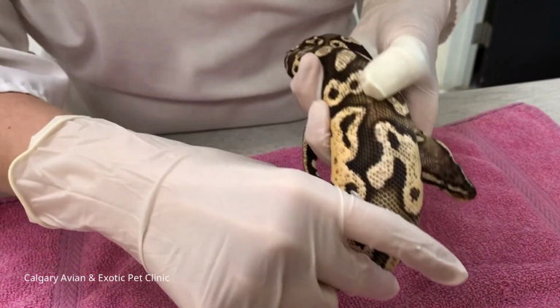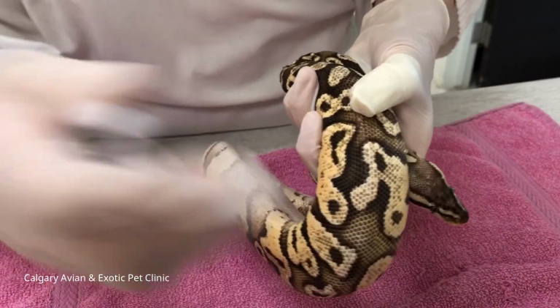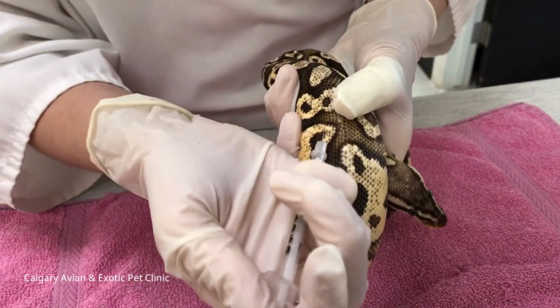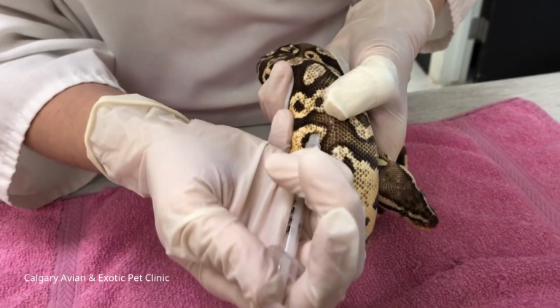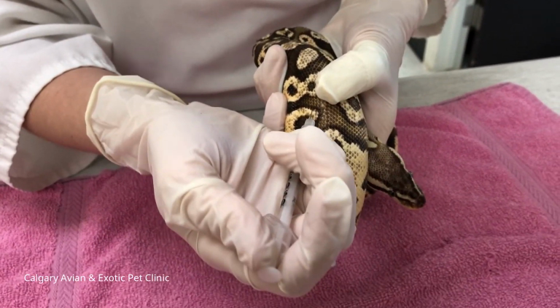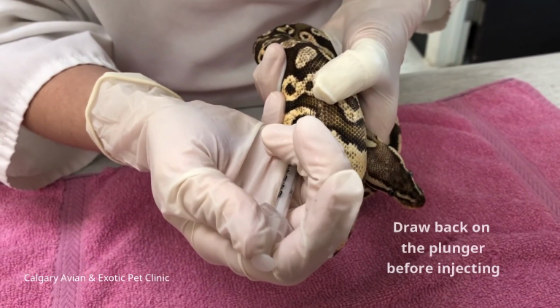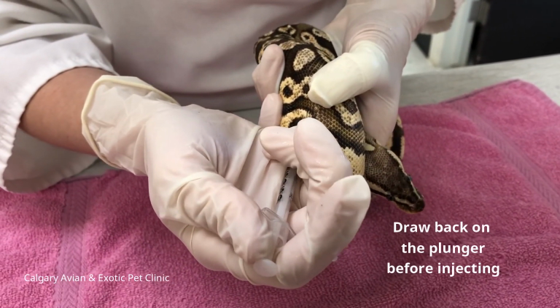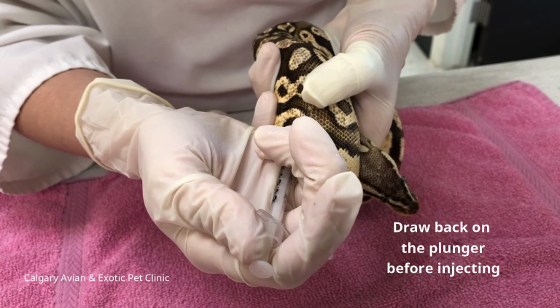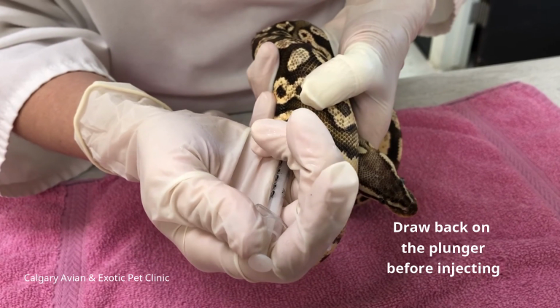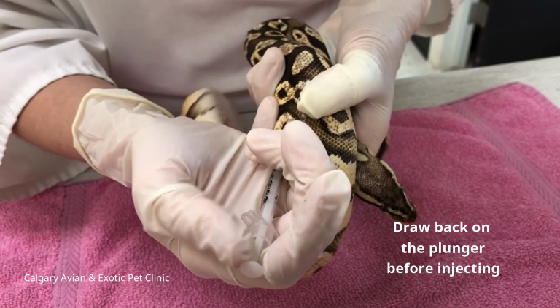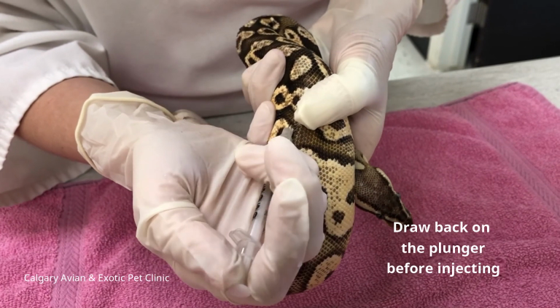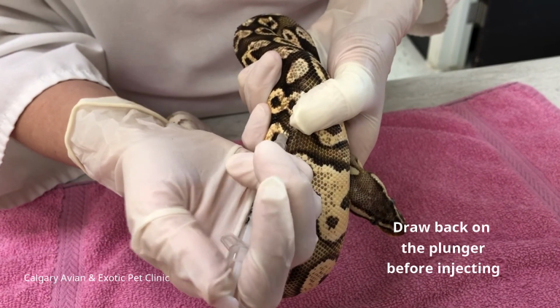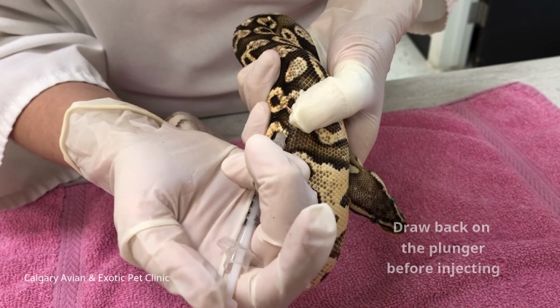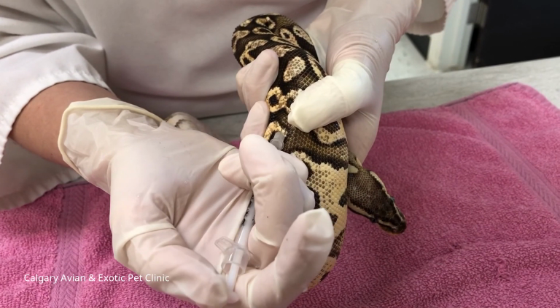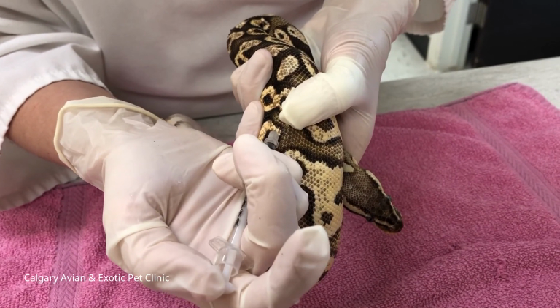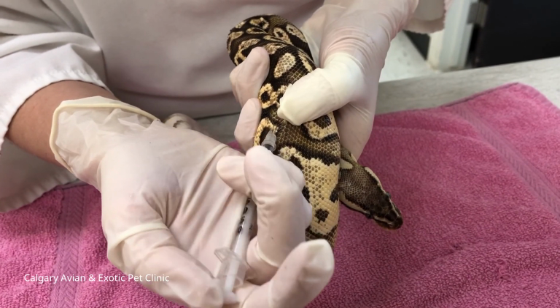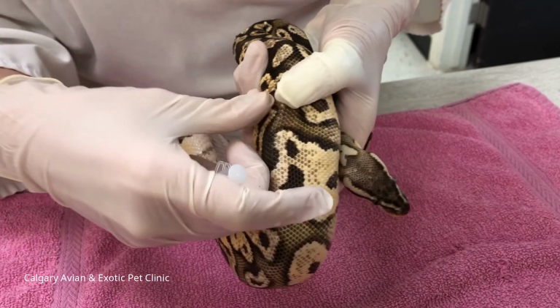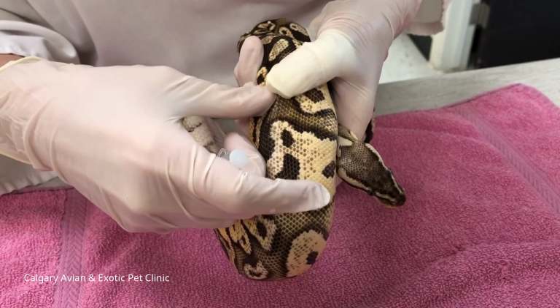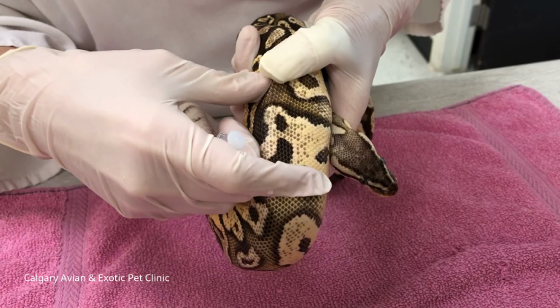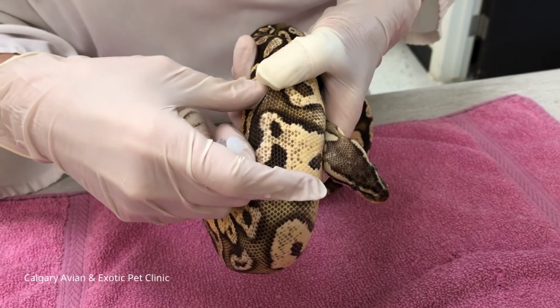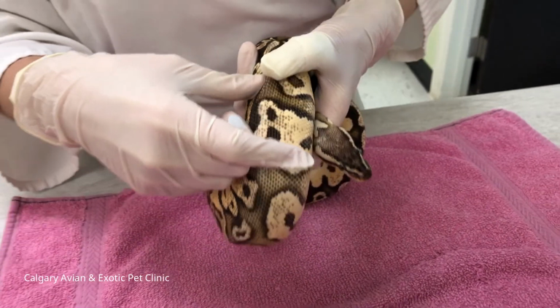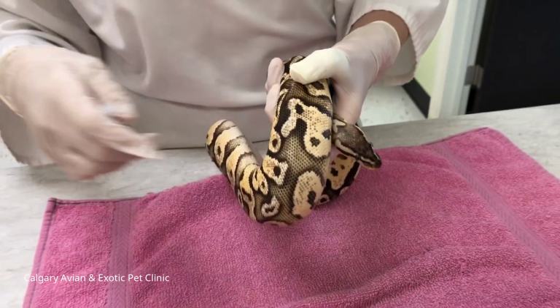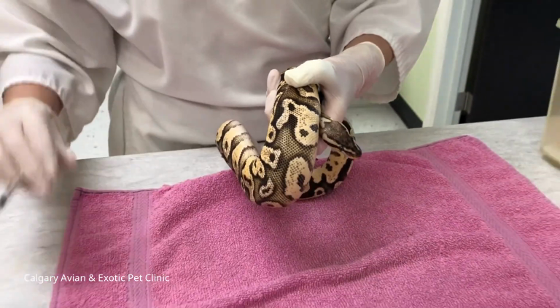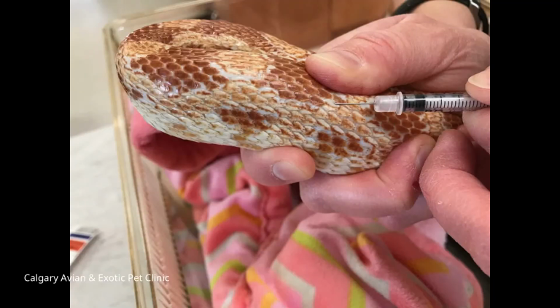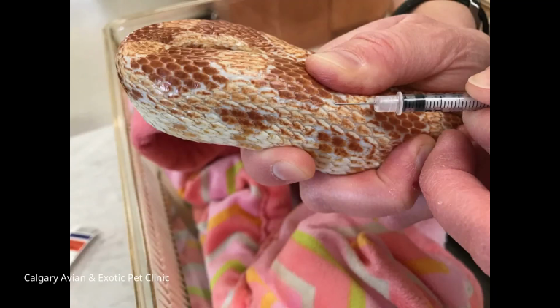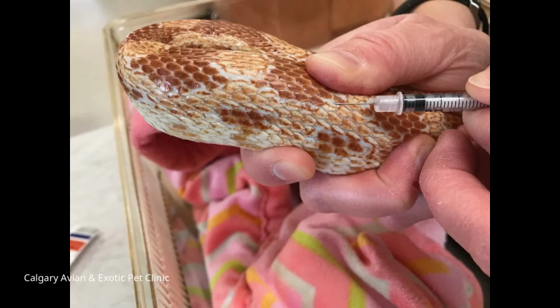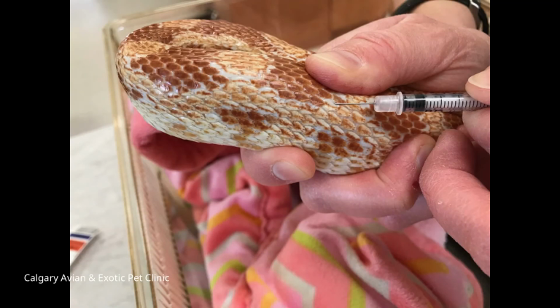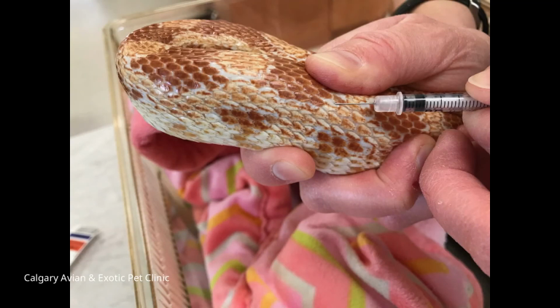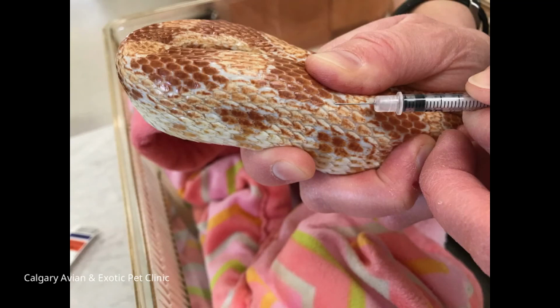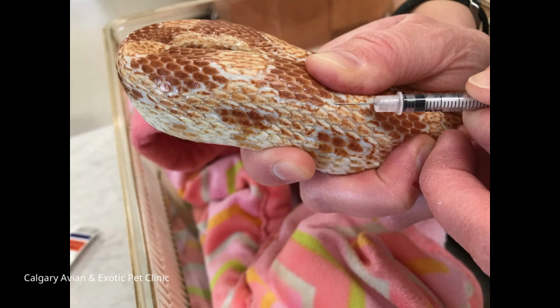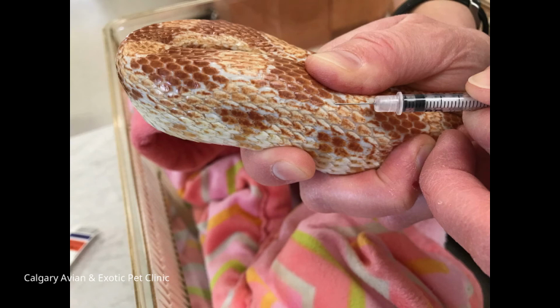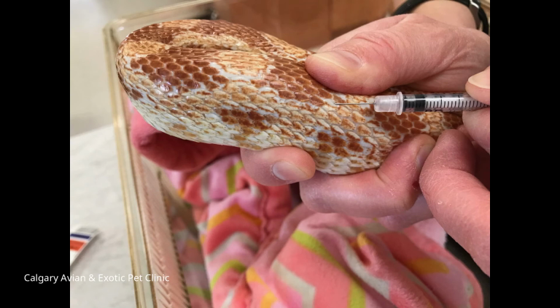After you withdraw the needle, place your finger over the site of insertion for a few seconds to prevent leaking of the medication. When the next treatment is due, use the muscles on the opposite side of the body and keep alternating sides with each treatment.